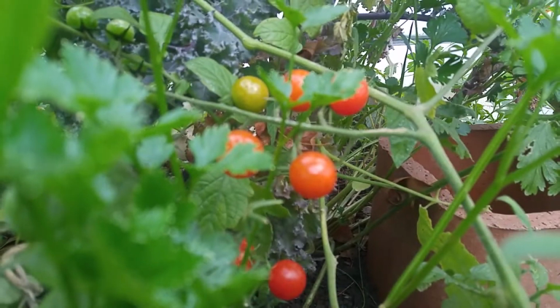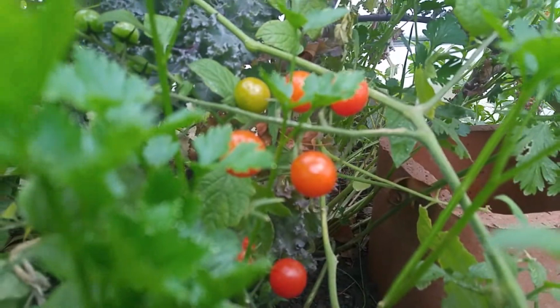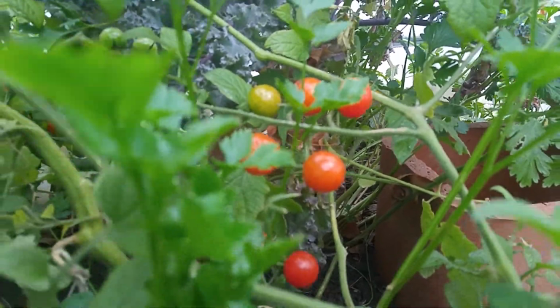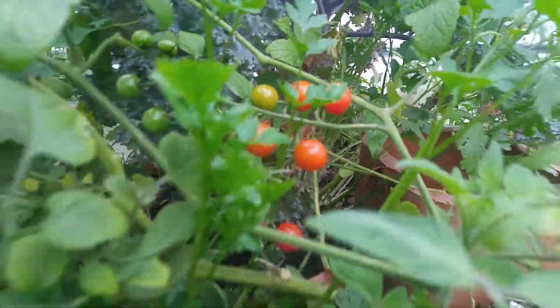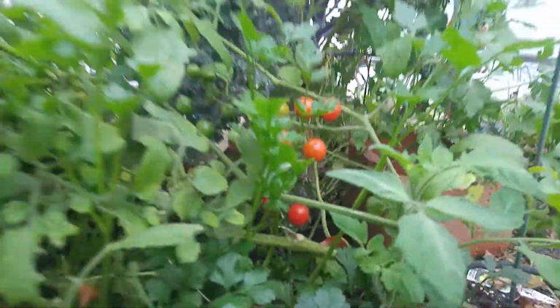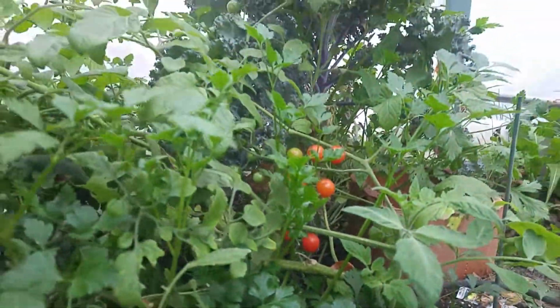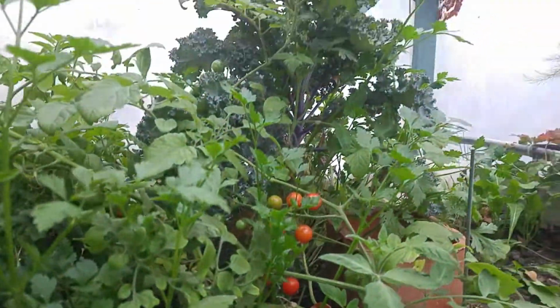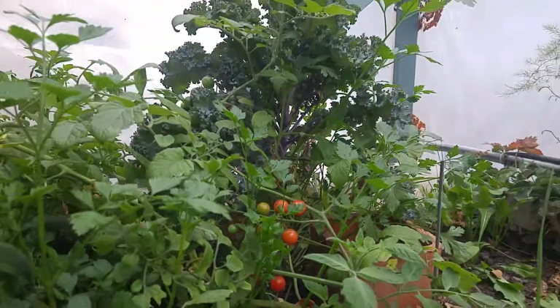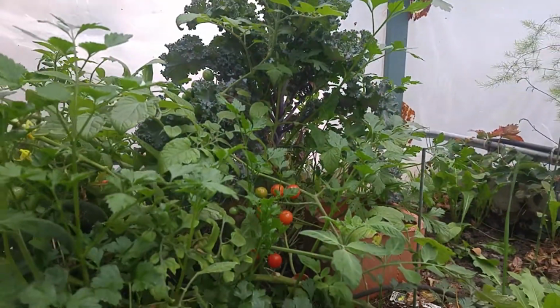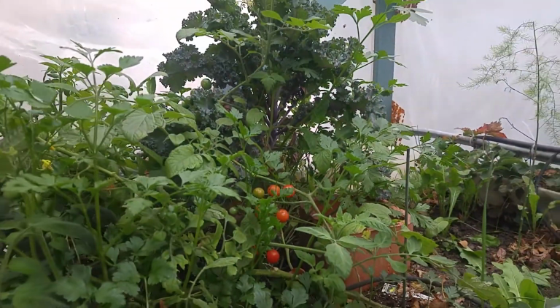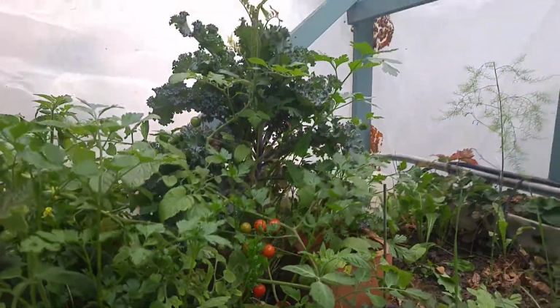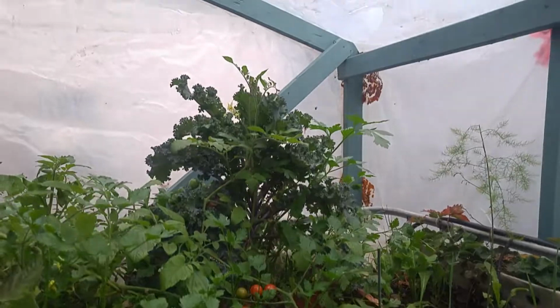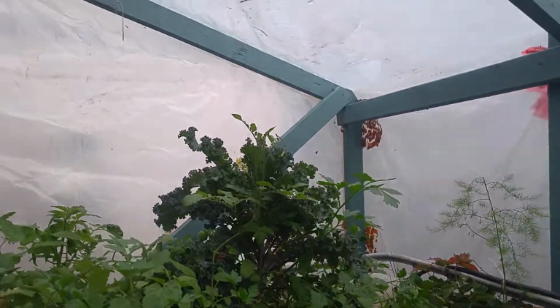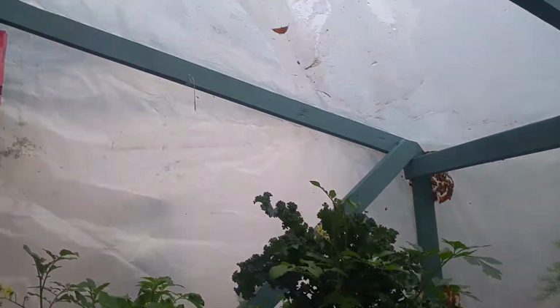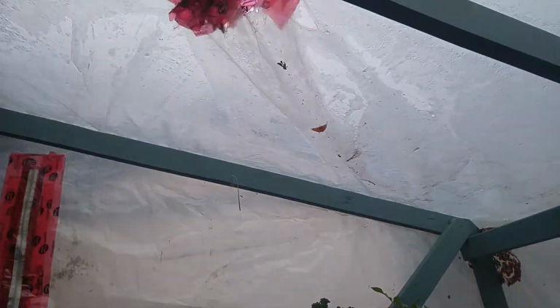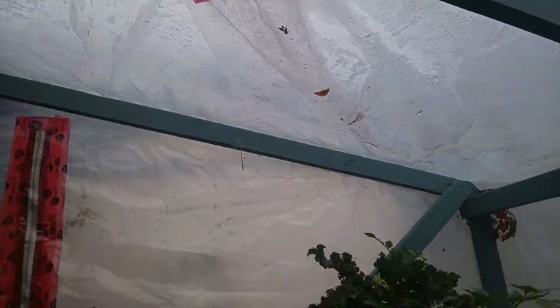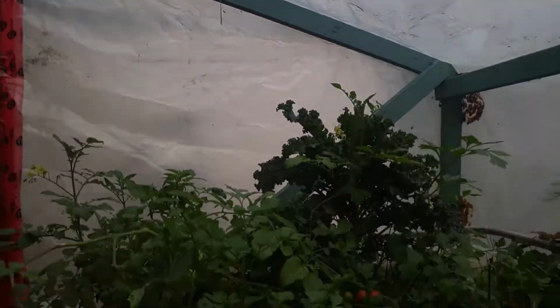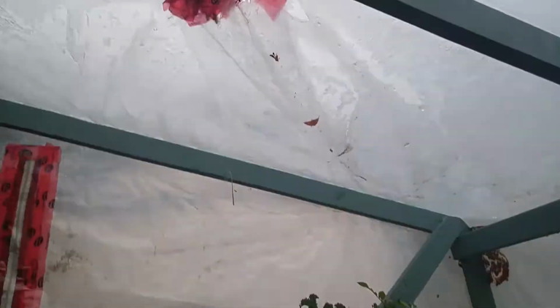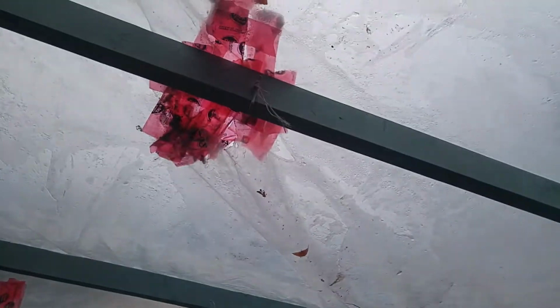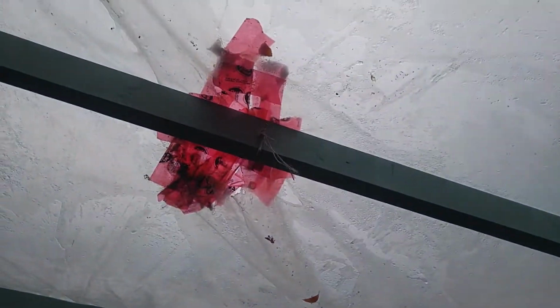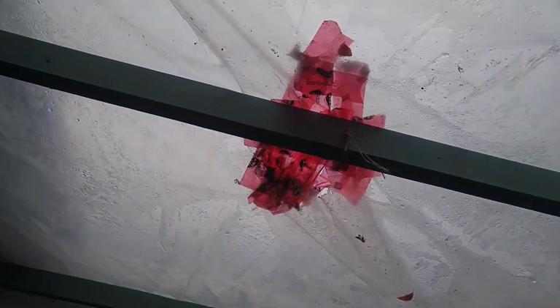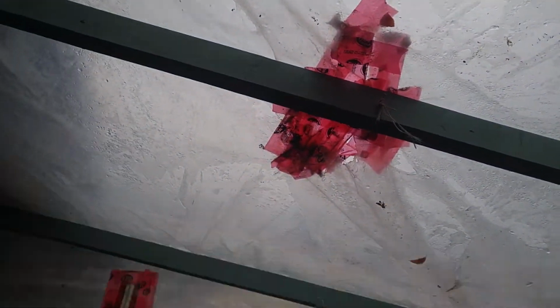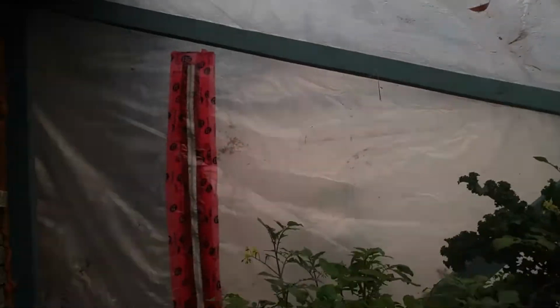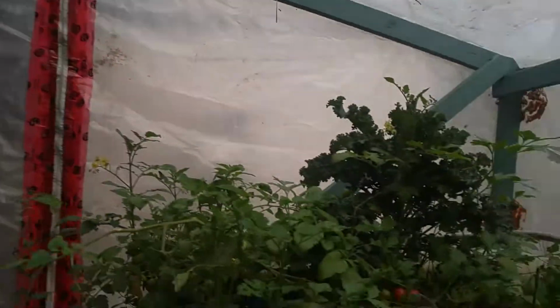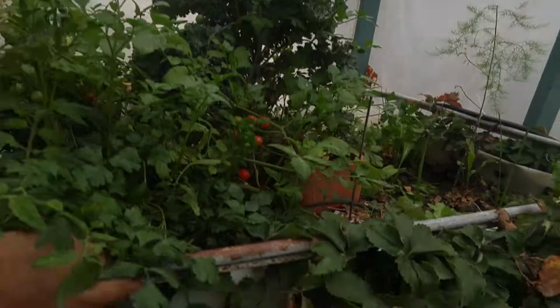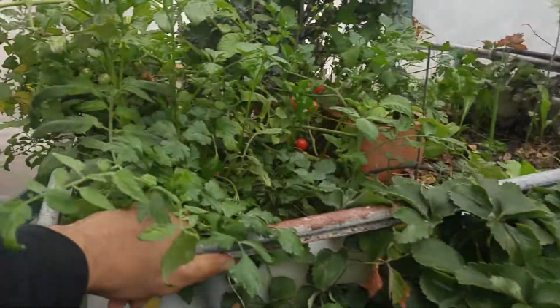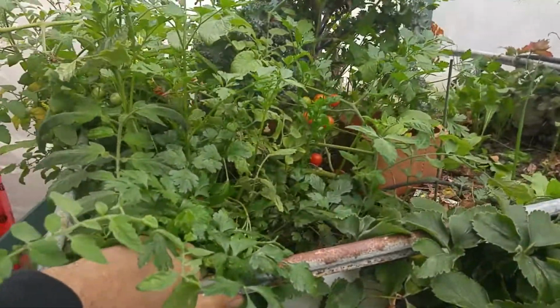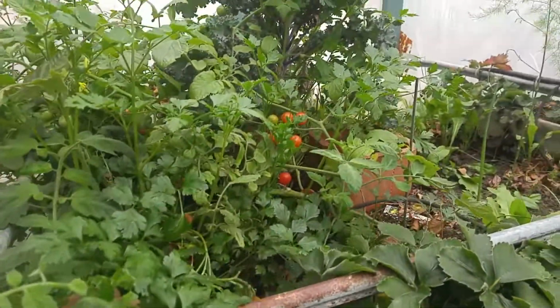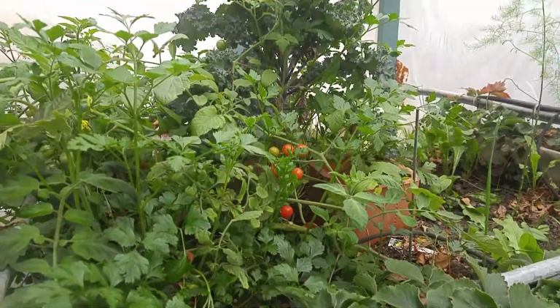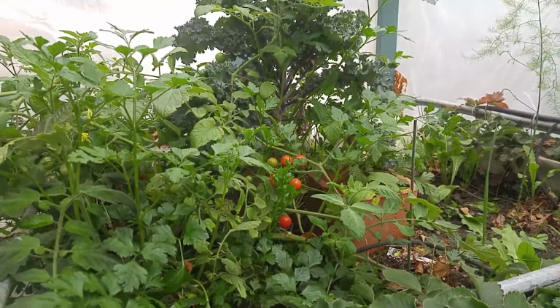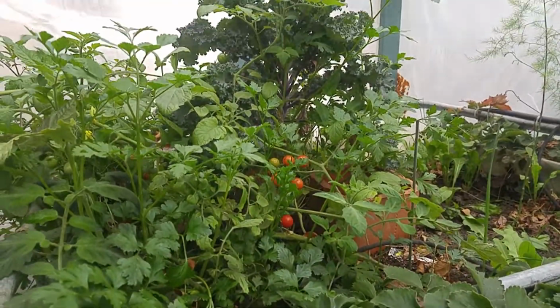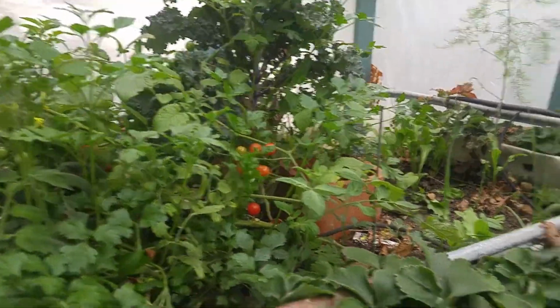Hey everybody, we're back to my mom's garden here. This is the greenhouse cover I just put over. It's got a couple of holes in it because a squirrel decided to chew it. Anyway, I wanted to show you what's going on.